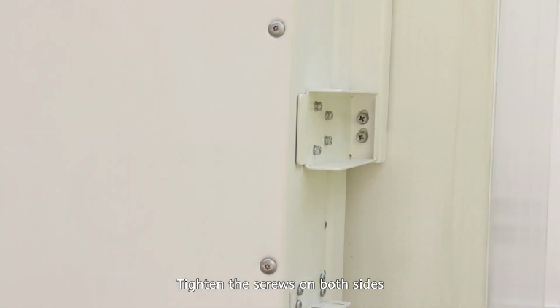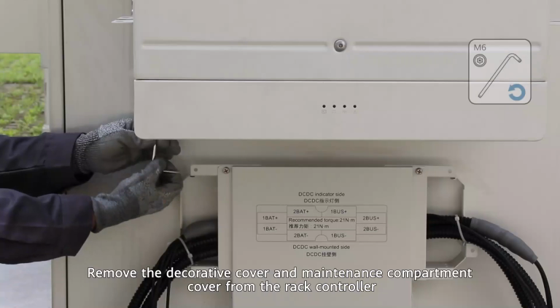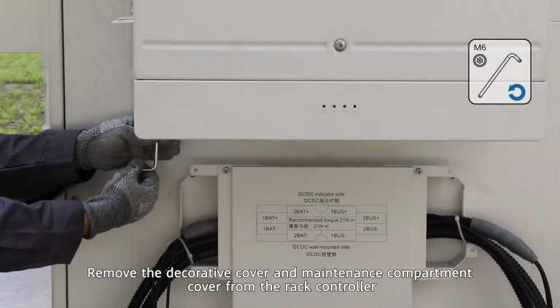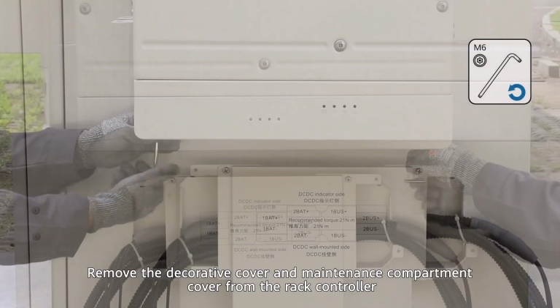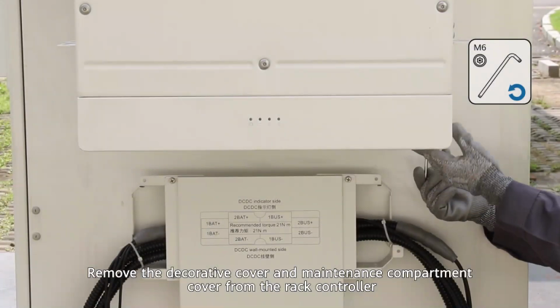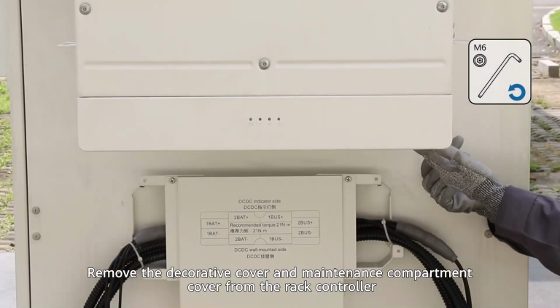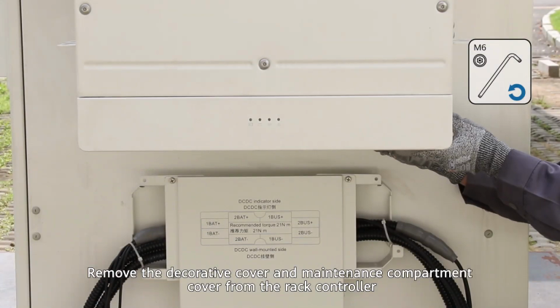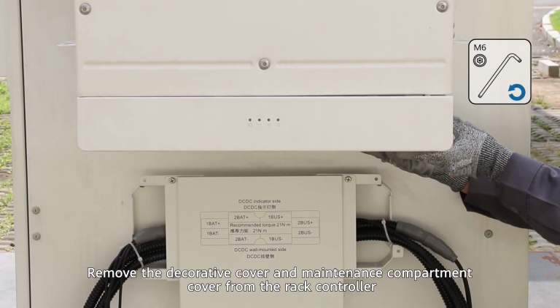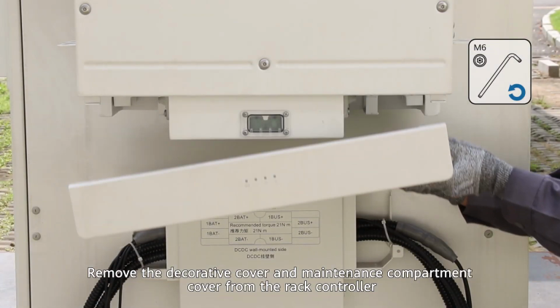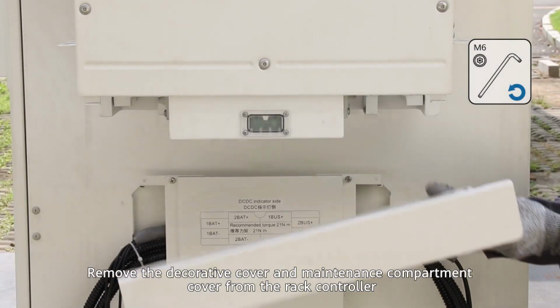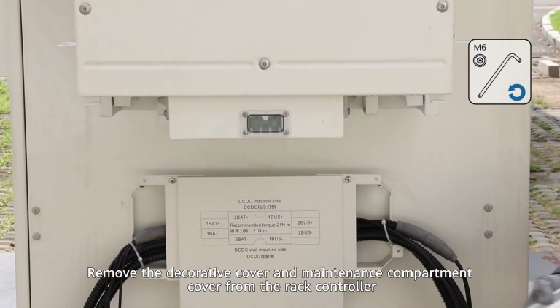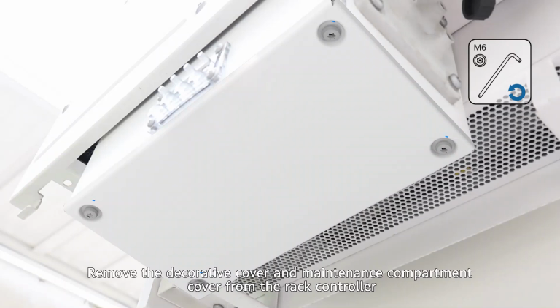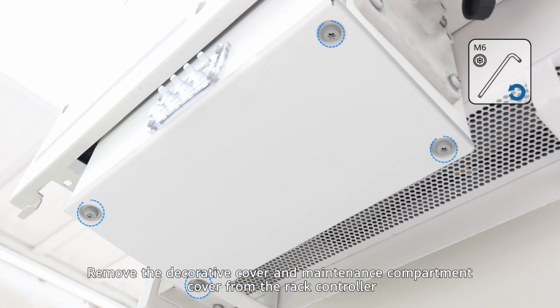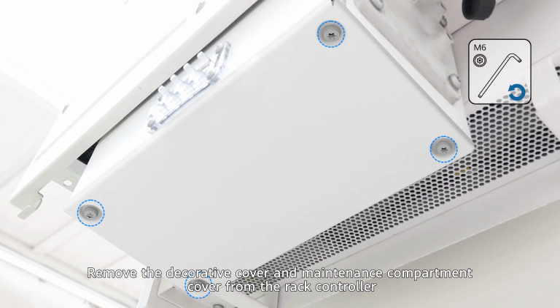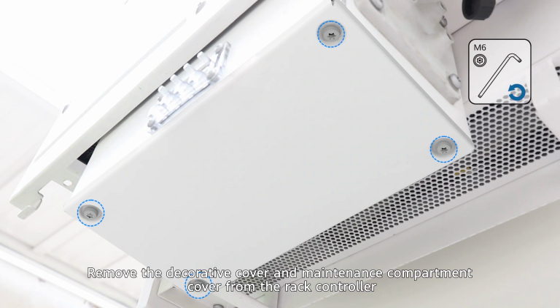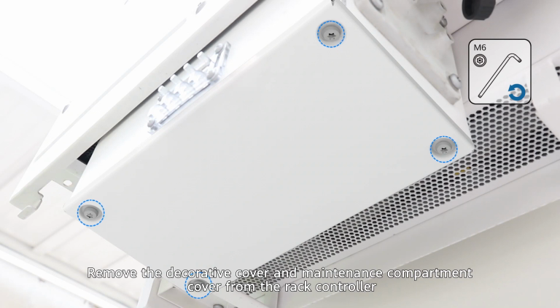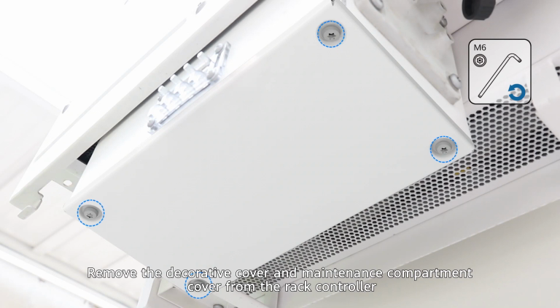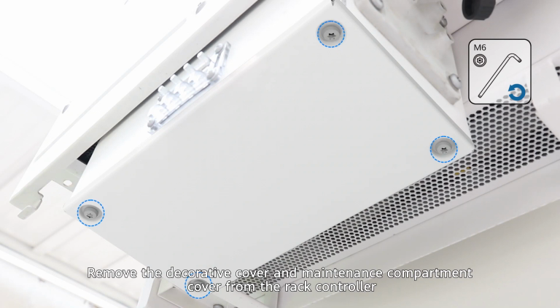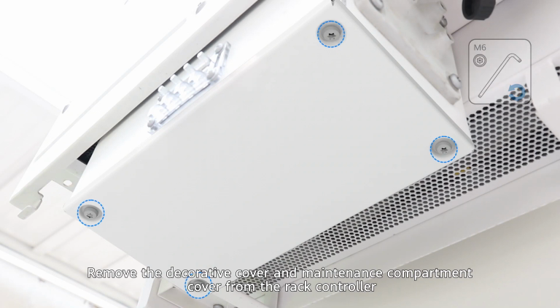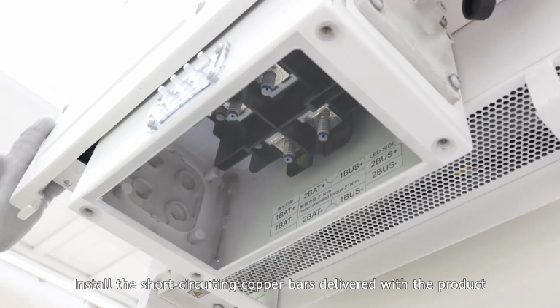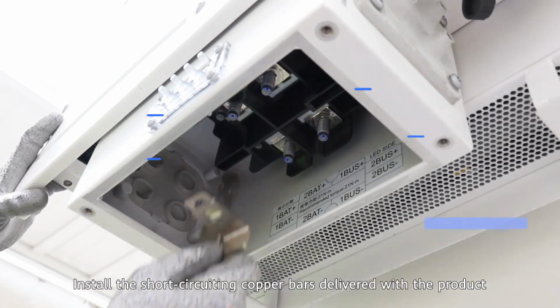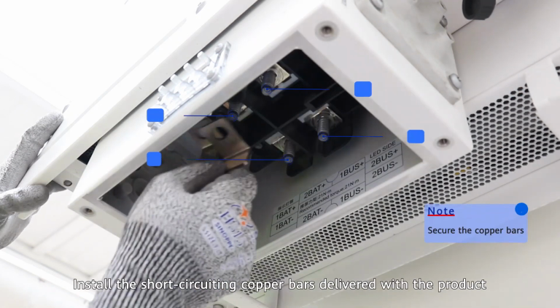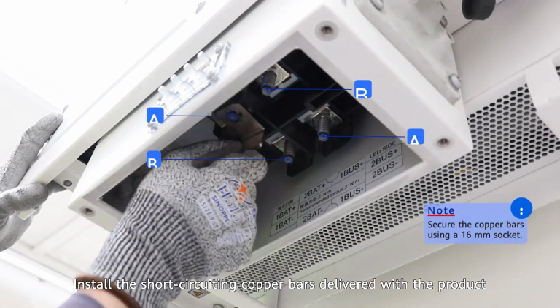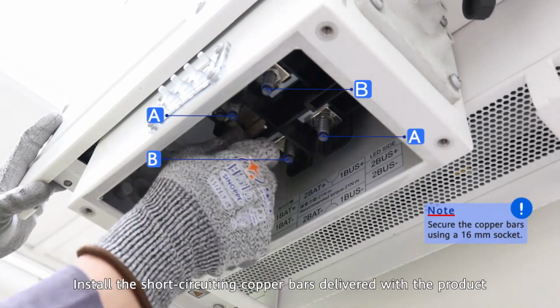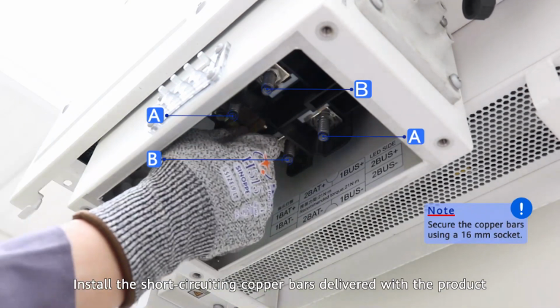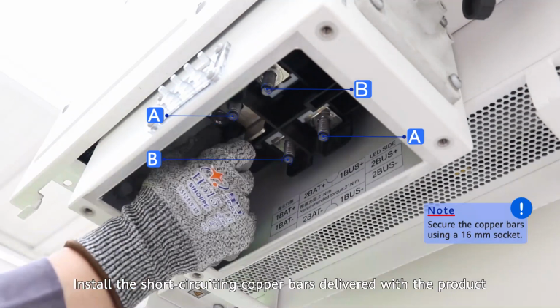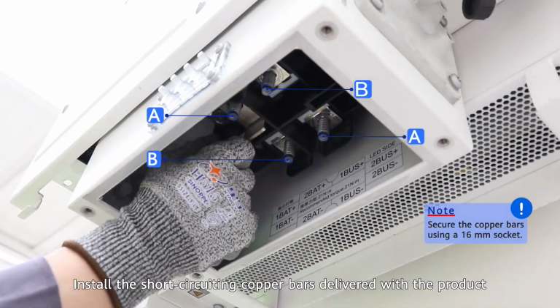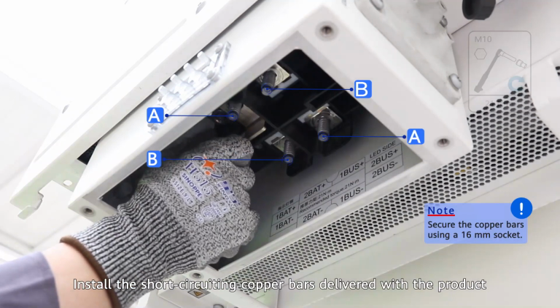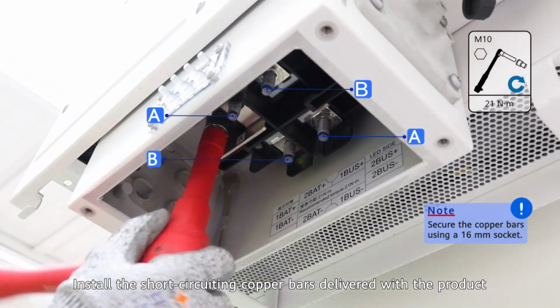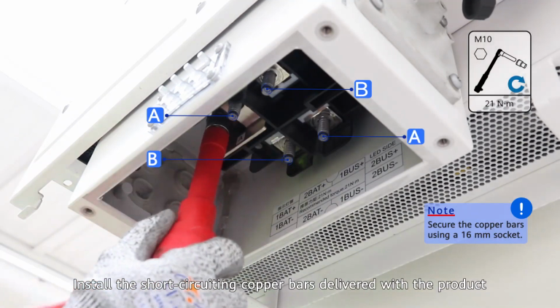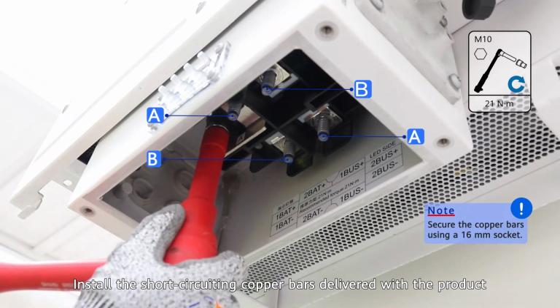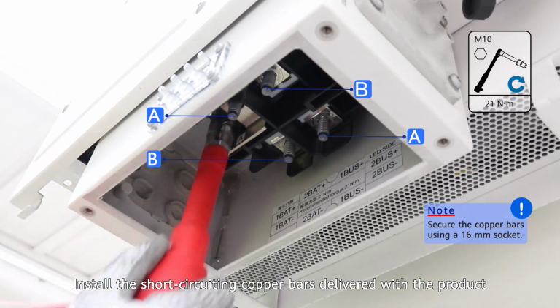Remove the decorative cover and maintenance compartment cover from the rack controller. Install the short-circuiting copper bars delivered with the product.